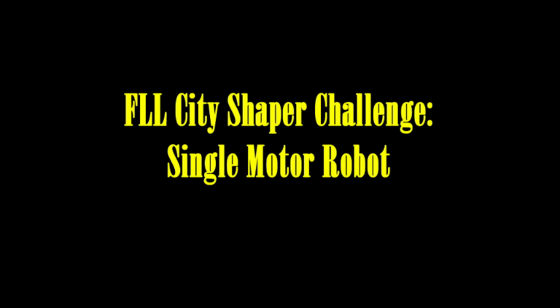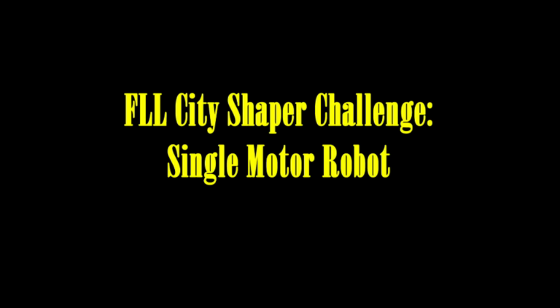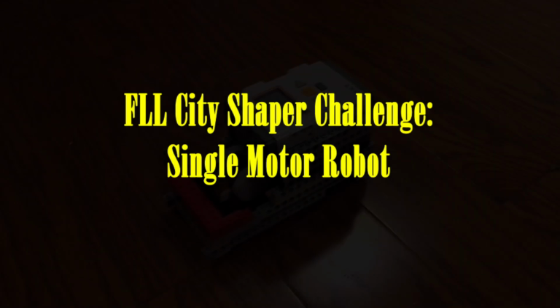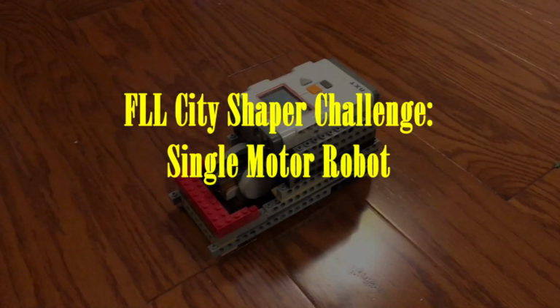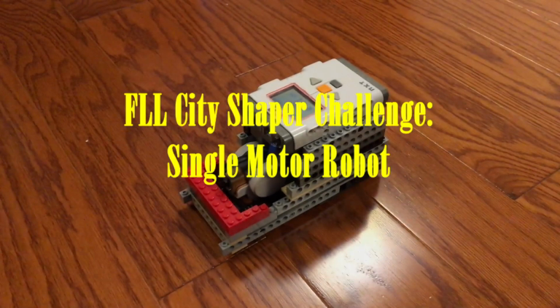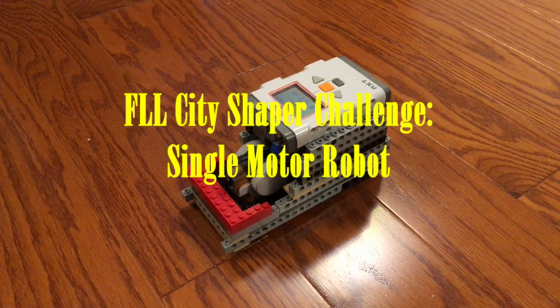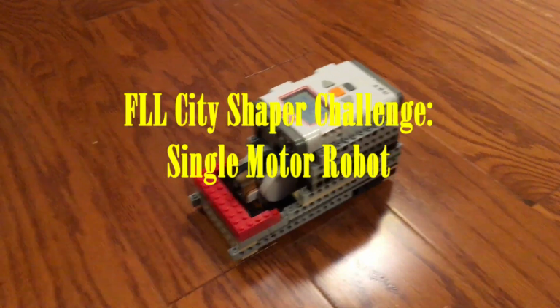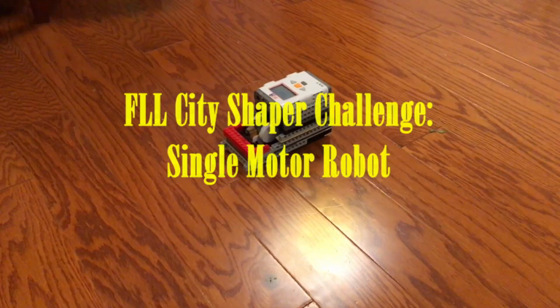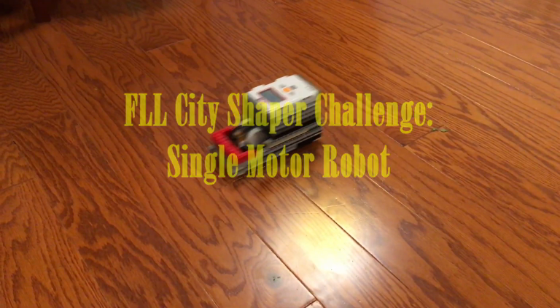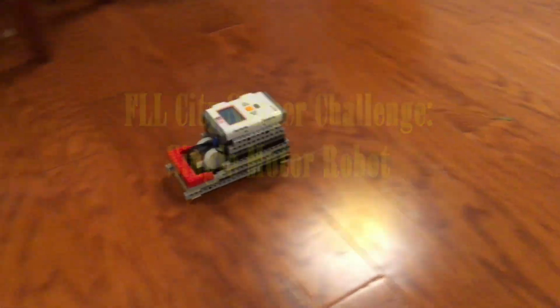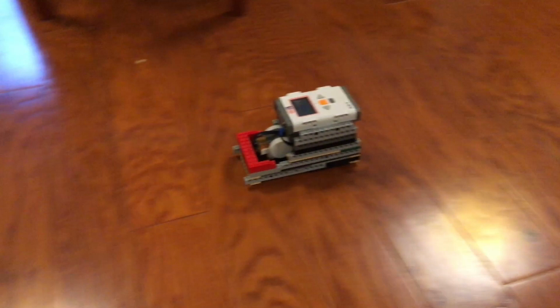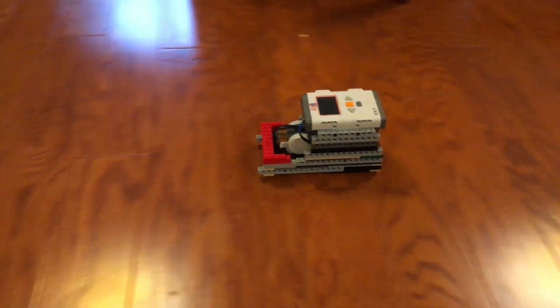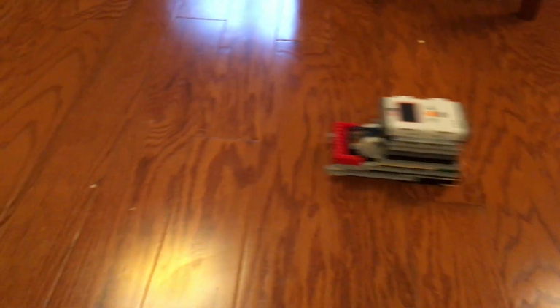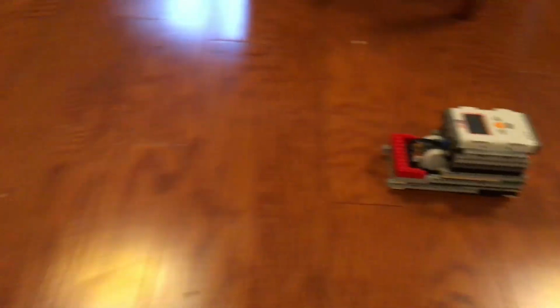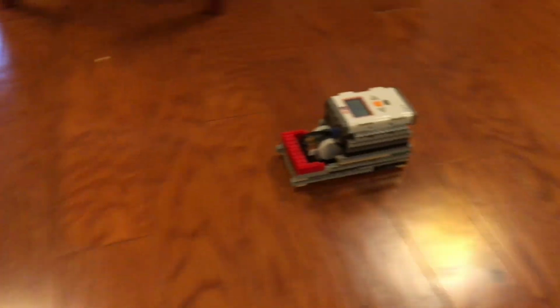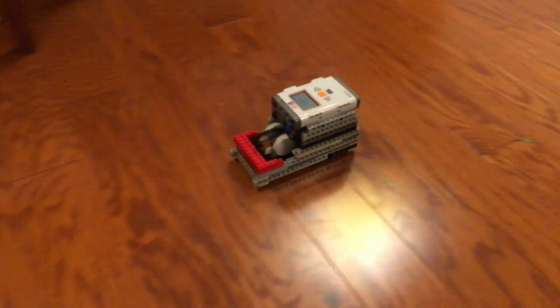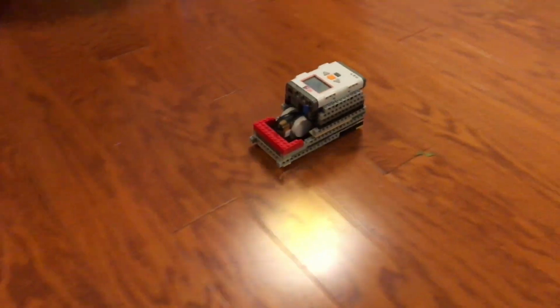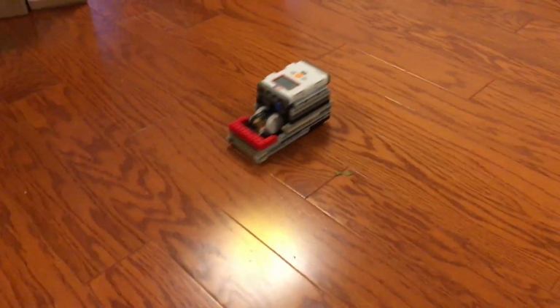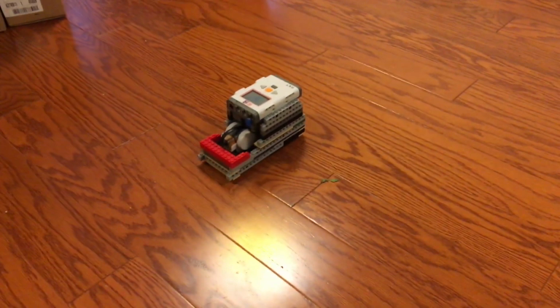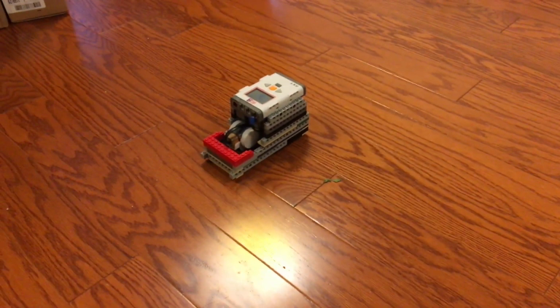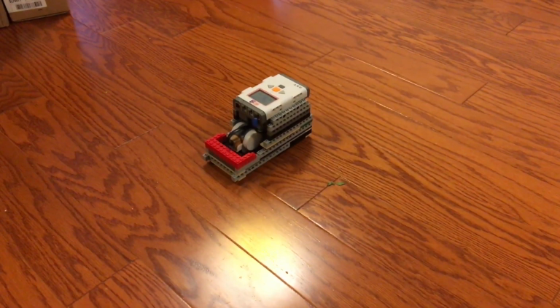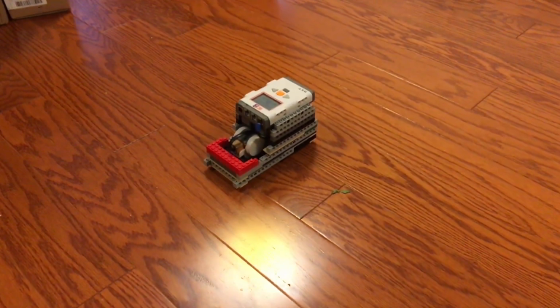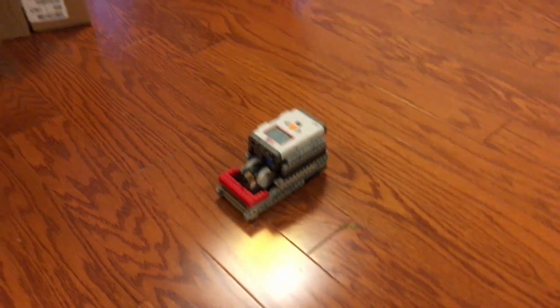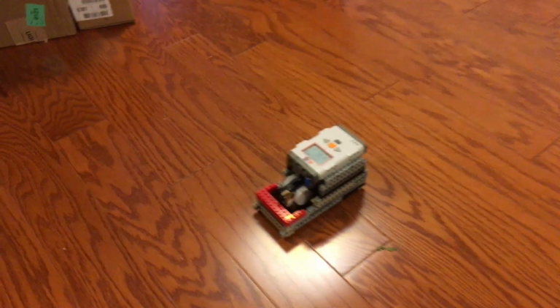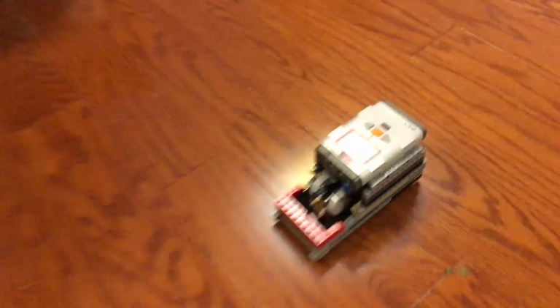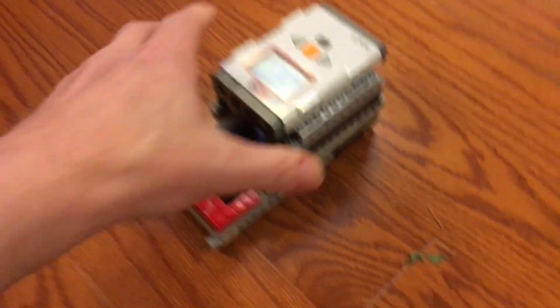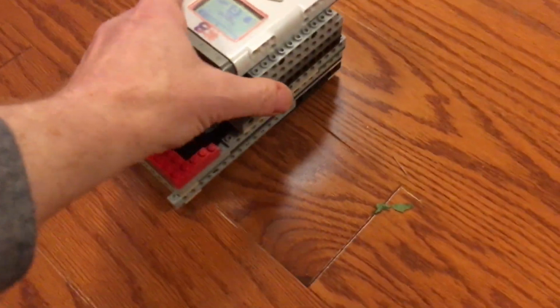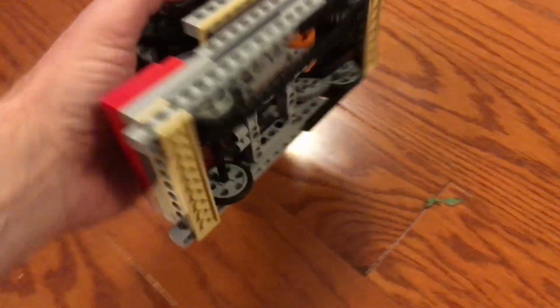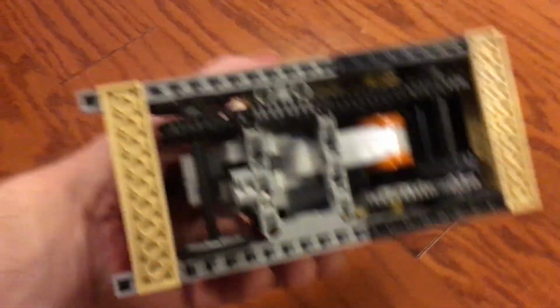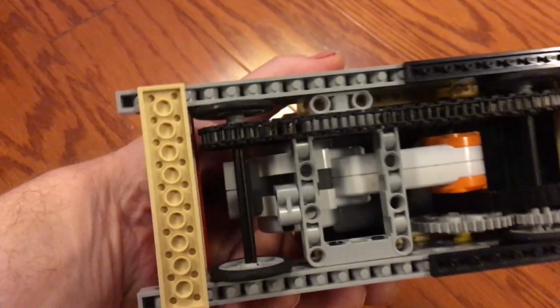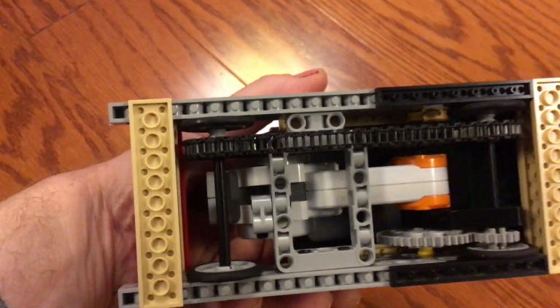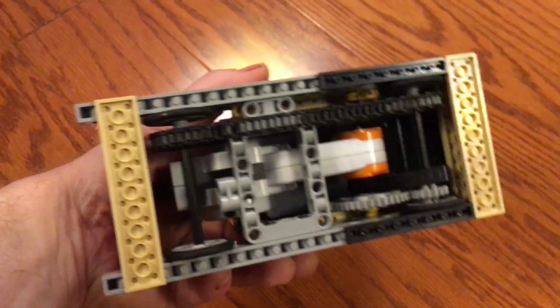Every year, a chance to look at the FLL challenge is new. This year, I thought a single motor robot — meaning it goes forward and backward — with four-wheel drive and chain drive would be the way to go.